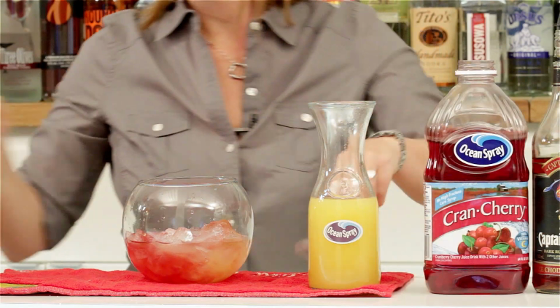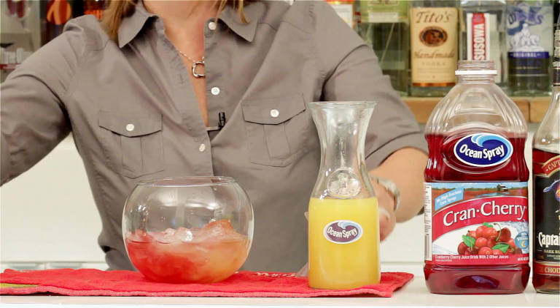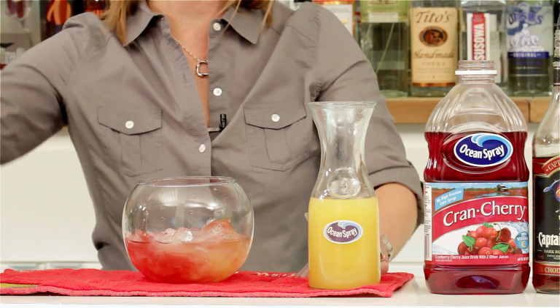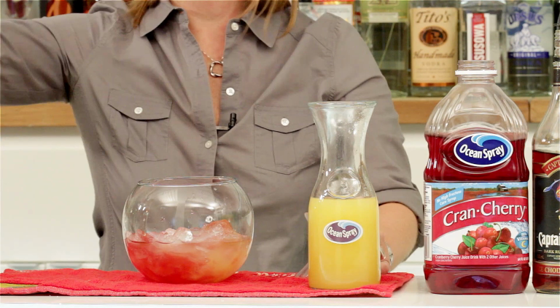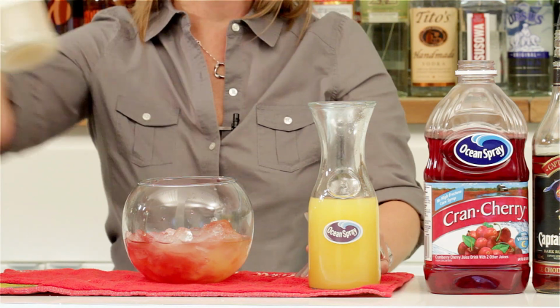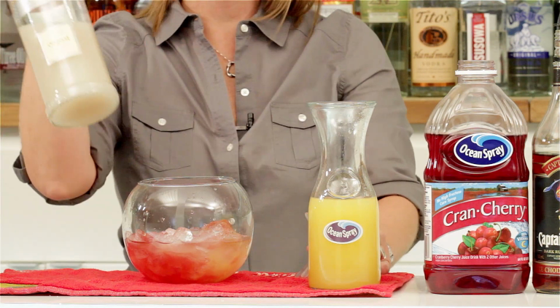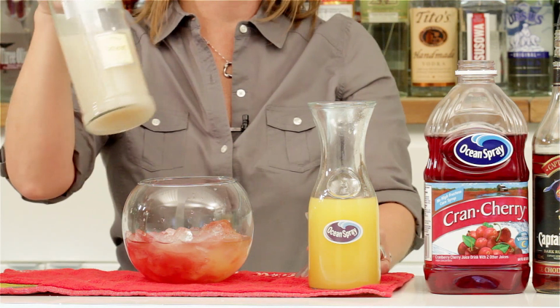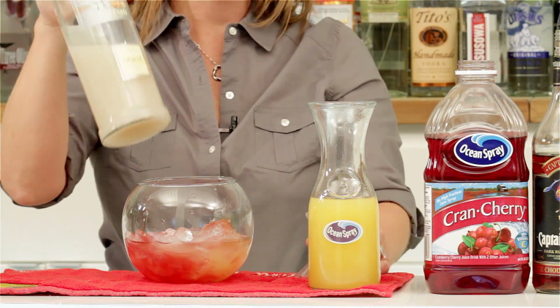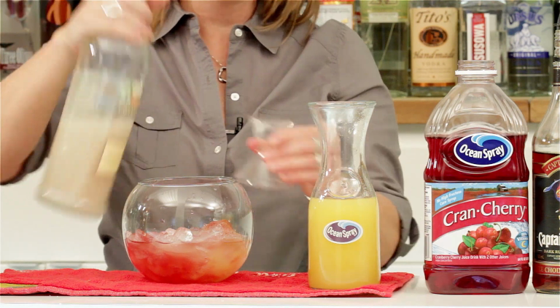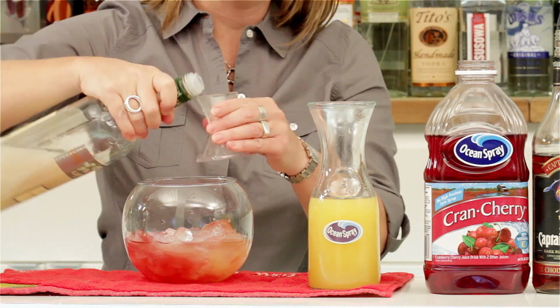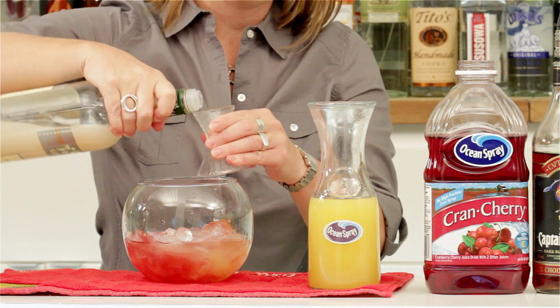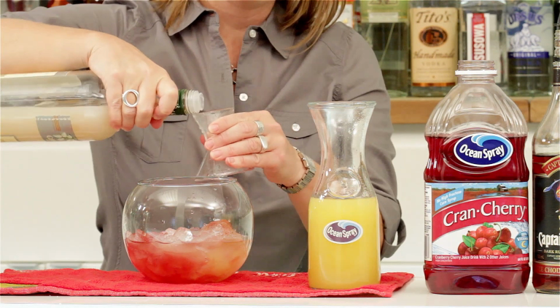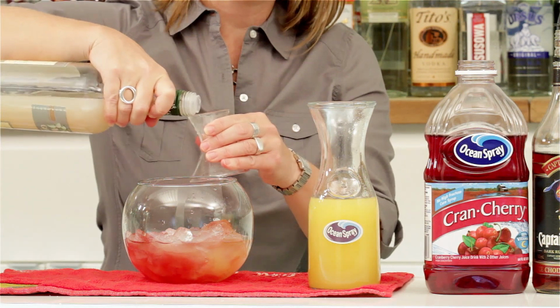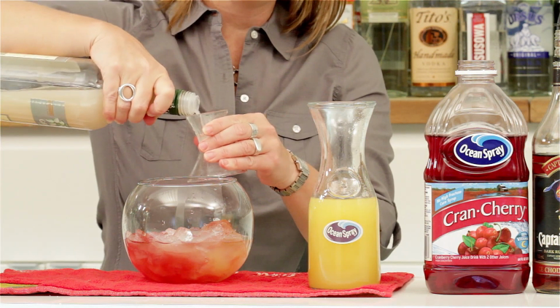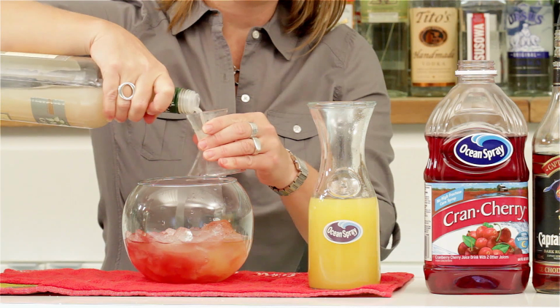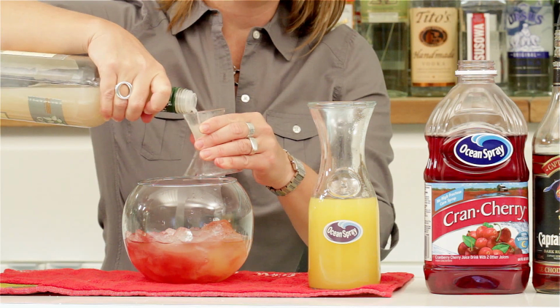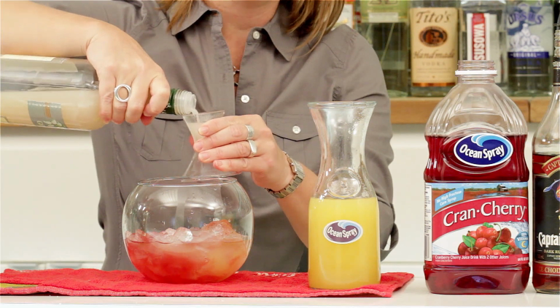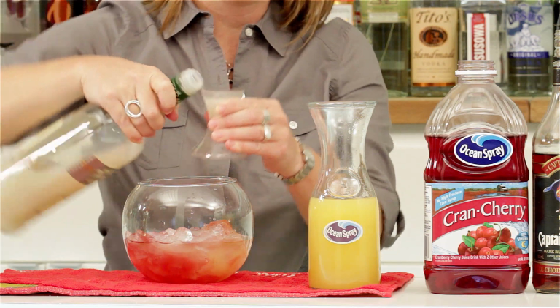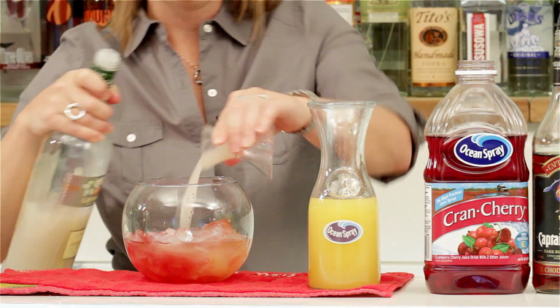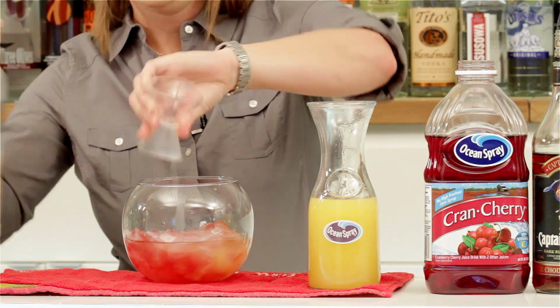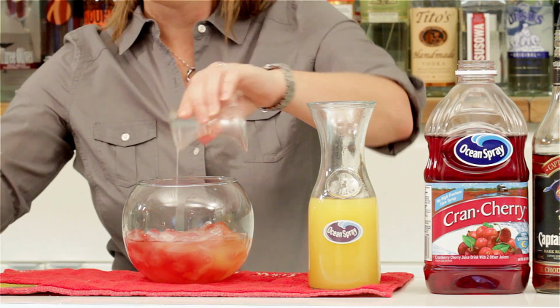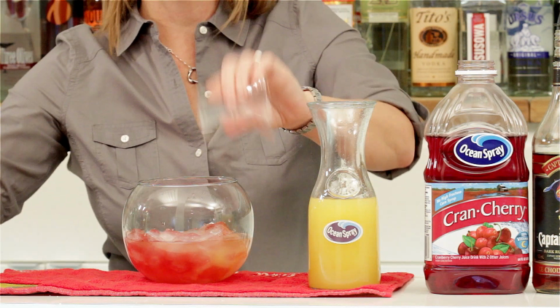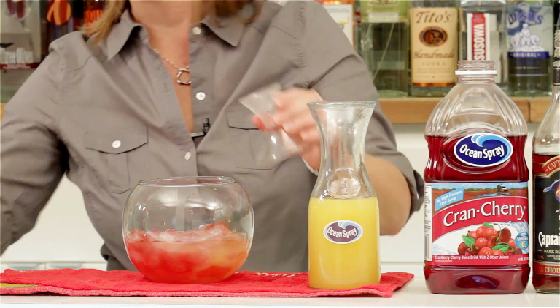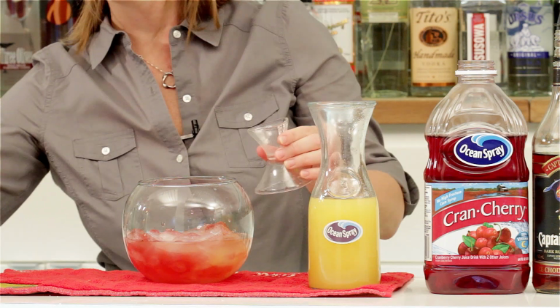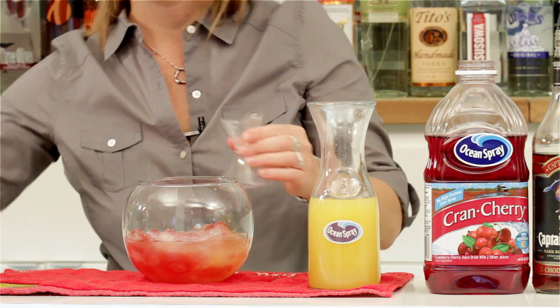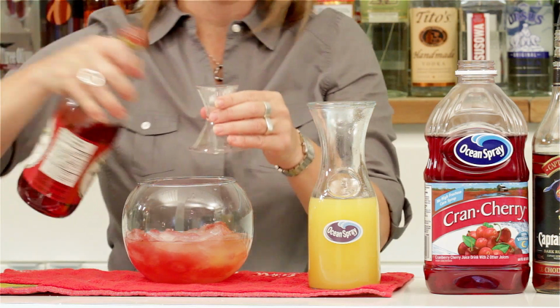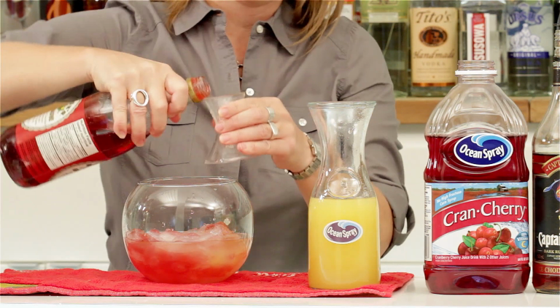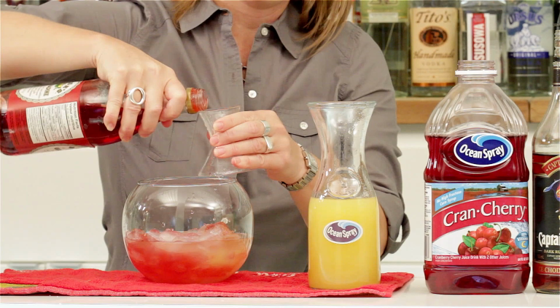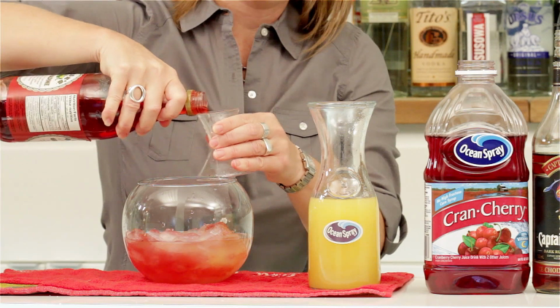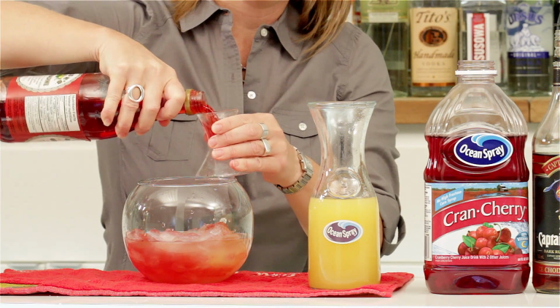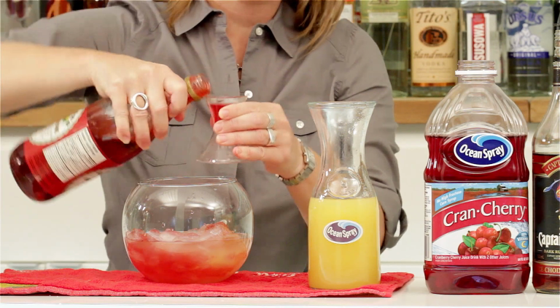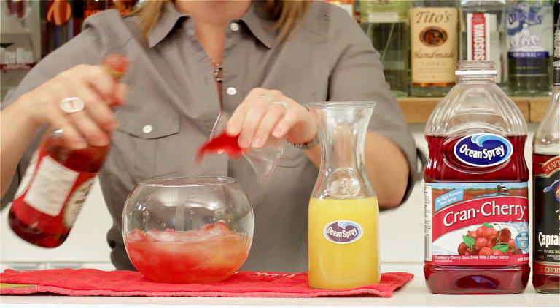A quarter ounce of orgeat, which is an almond syrup with a great thick viscosity — very unique. Then a little quarter ounce of grenadine for a bit of sweetness.